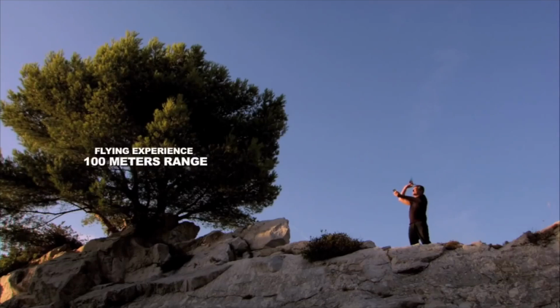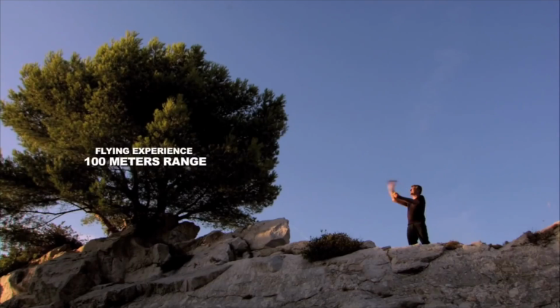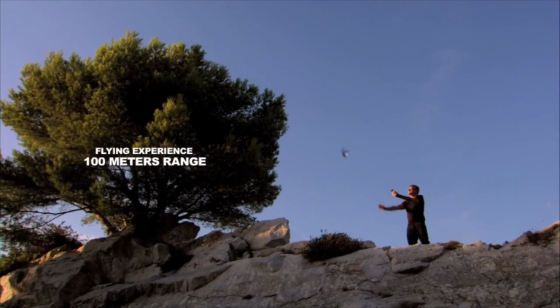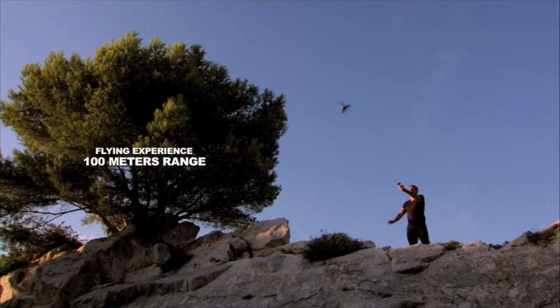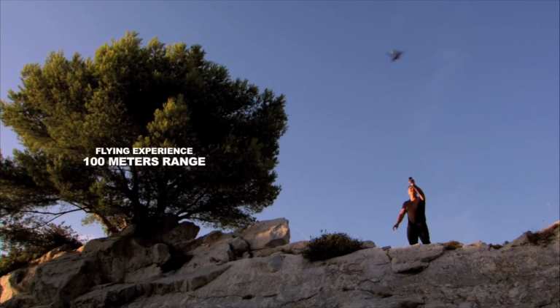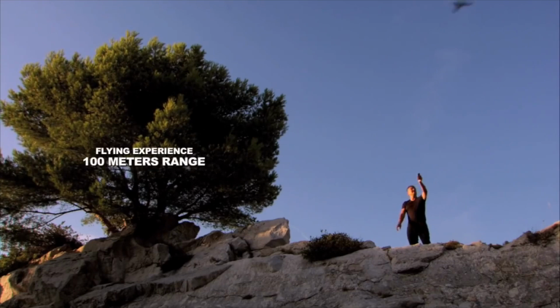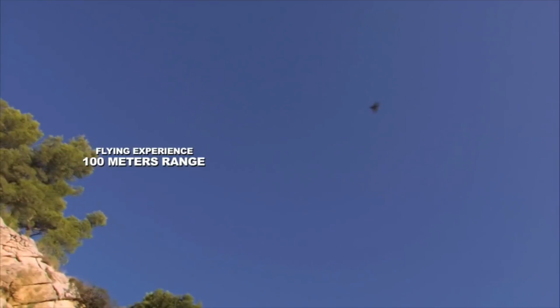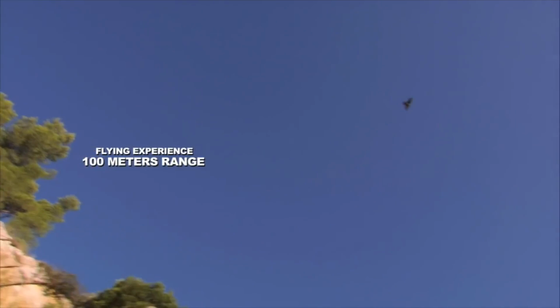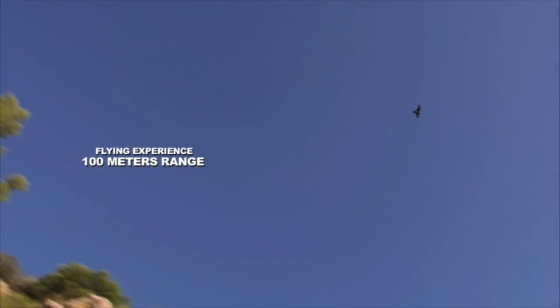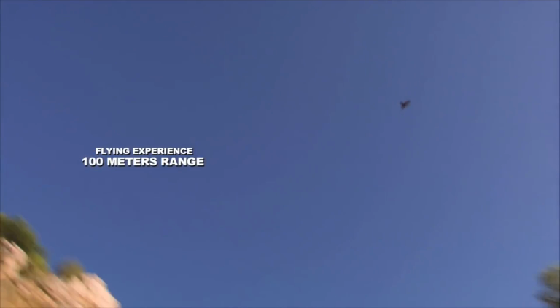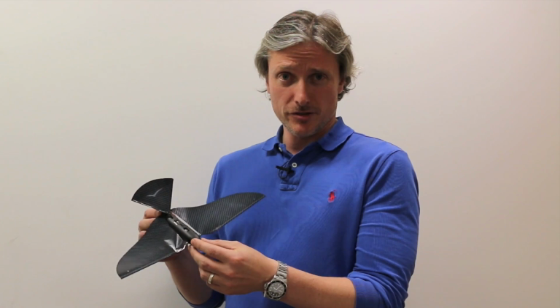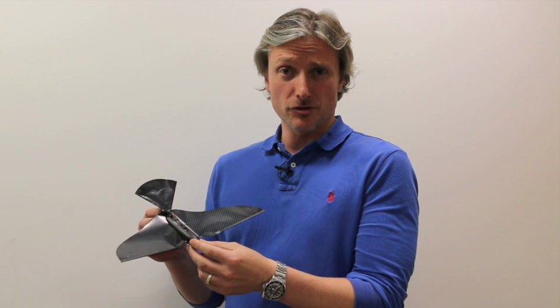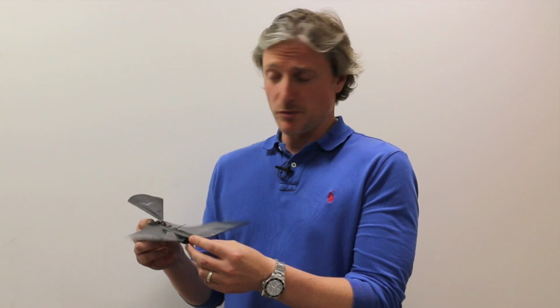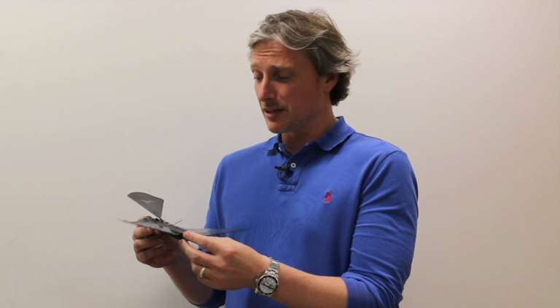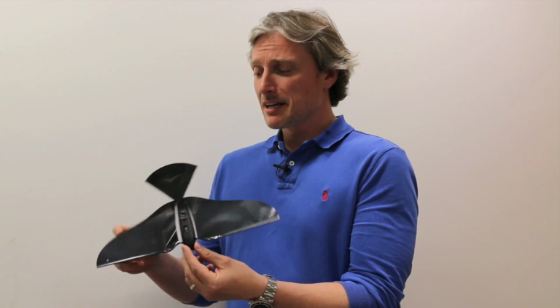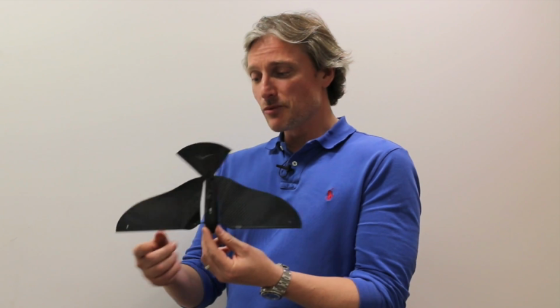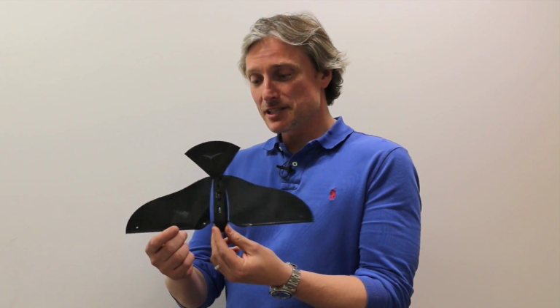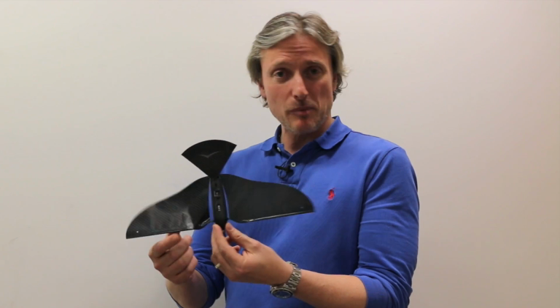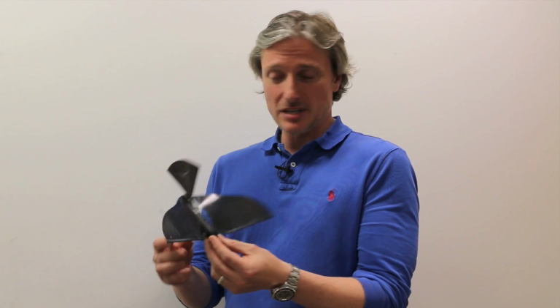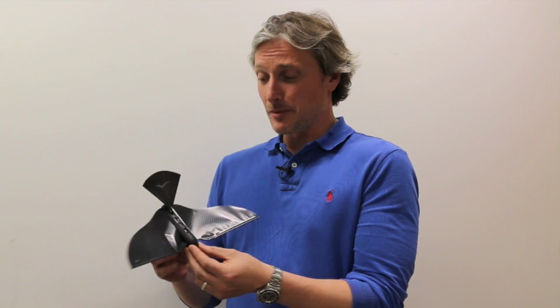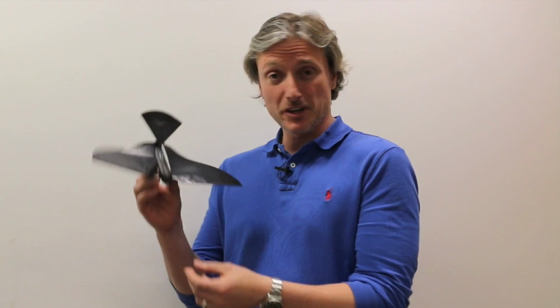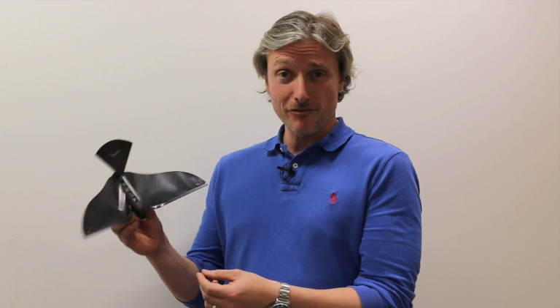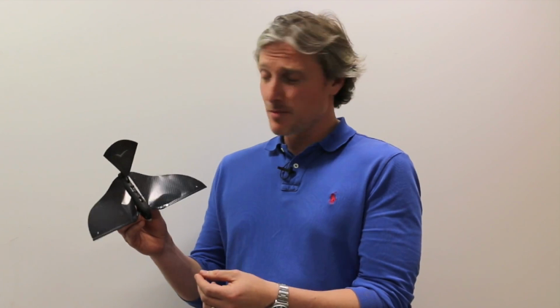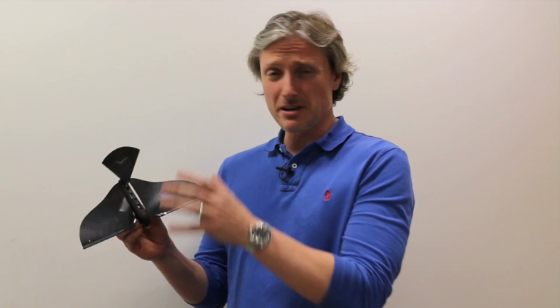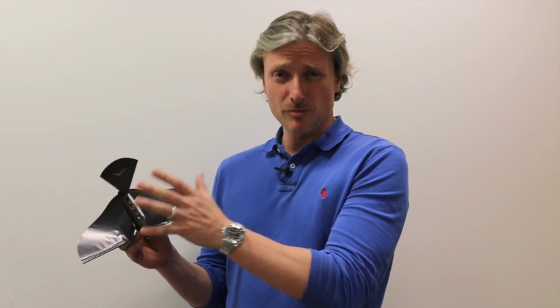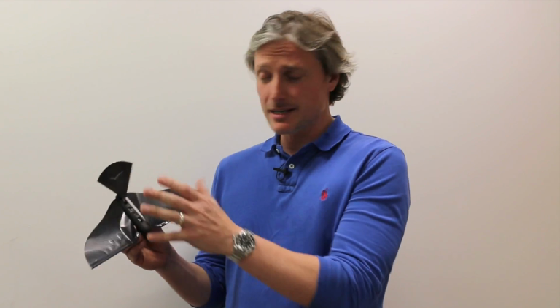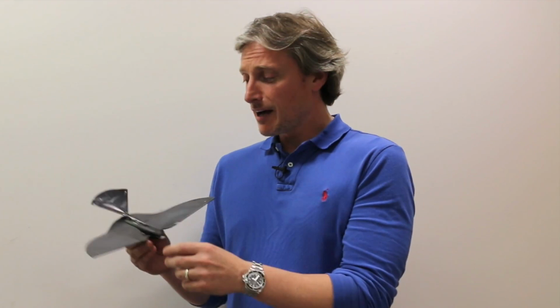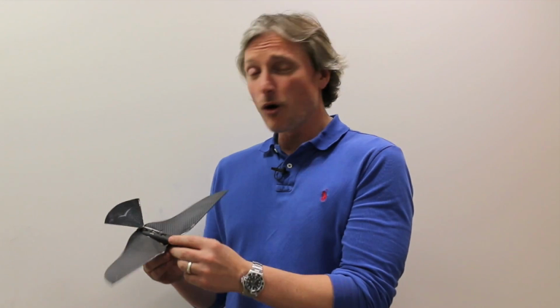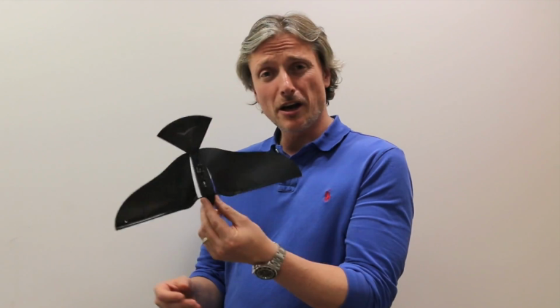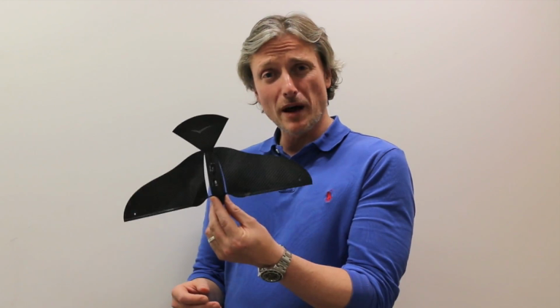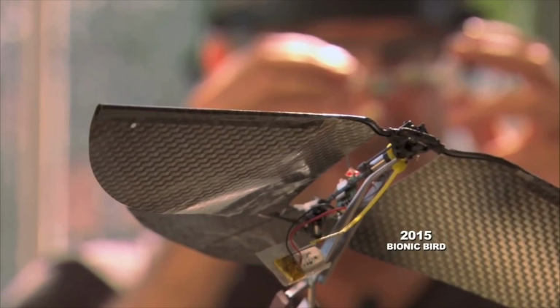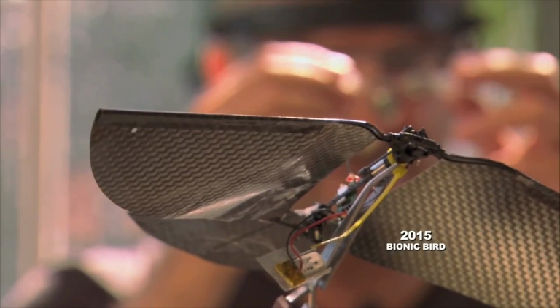What's clever about it, it's designed to fly like a bird rather than traditional drones with propellers. The wings flap up and down. They're made of carbon fibre, so they're incredibly light. The whole thing only weighs 9 grams.